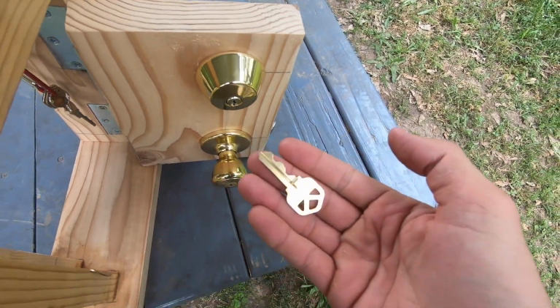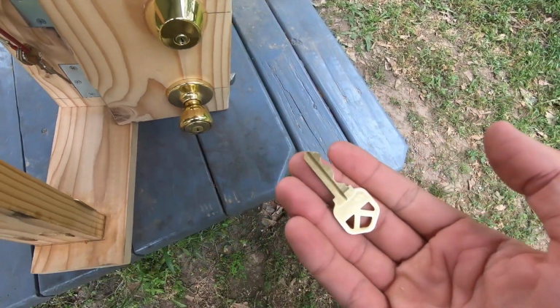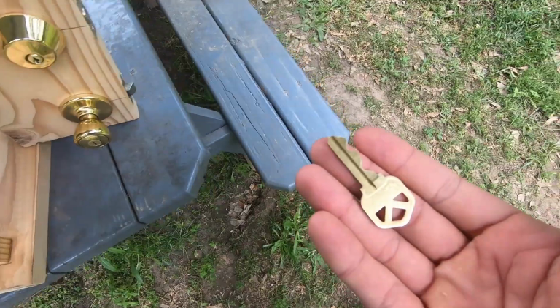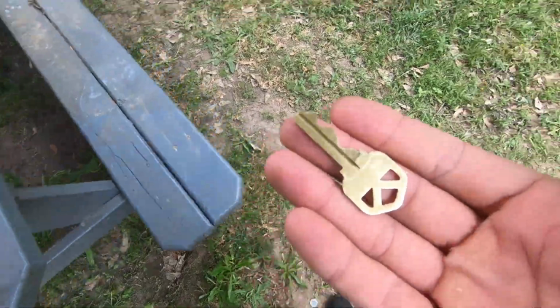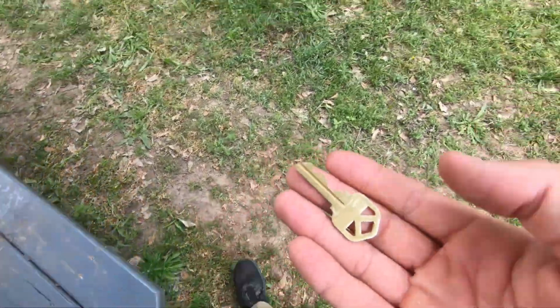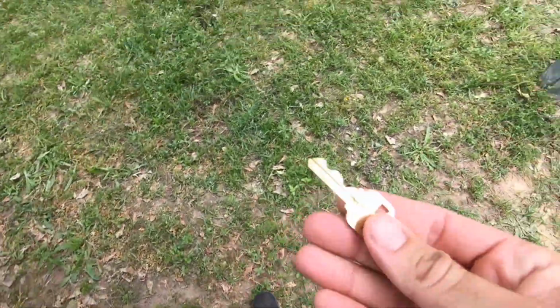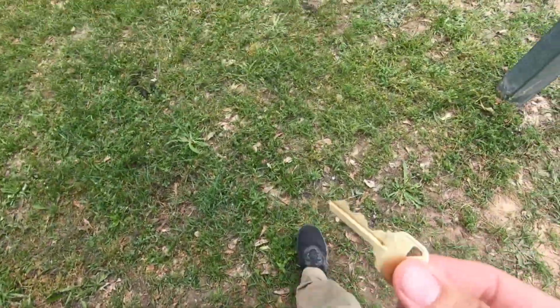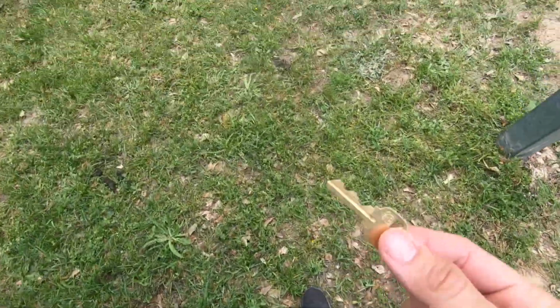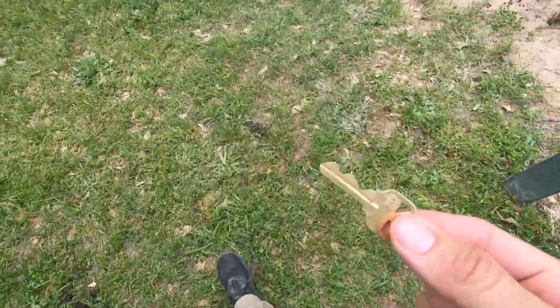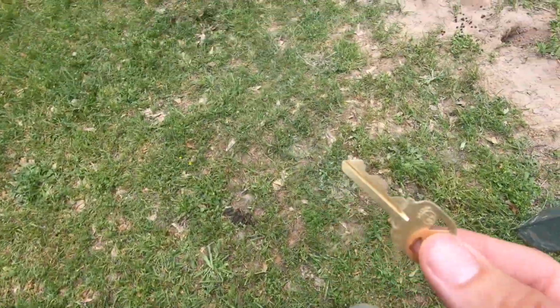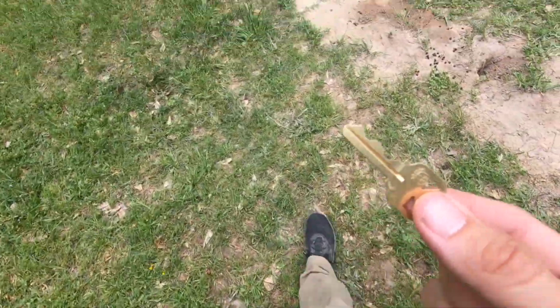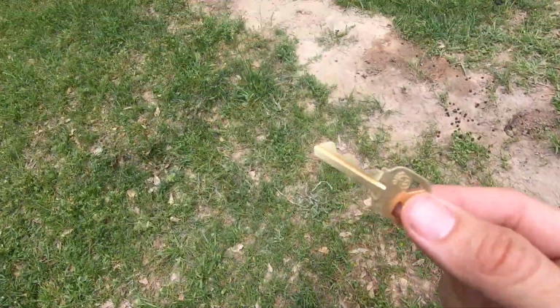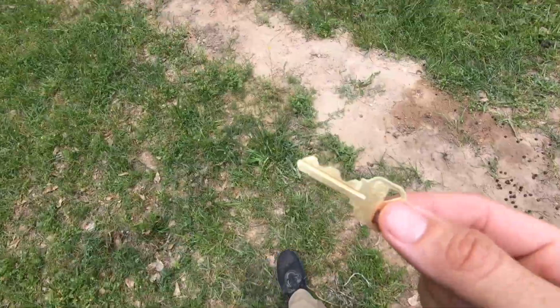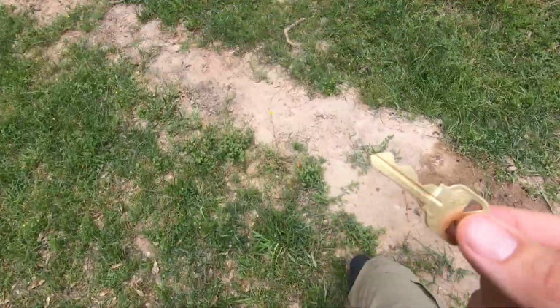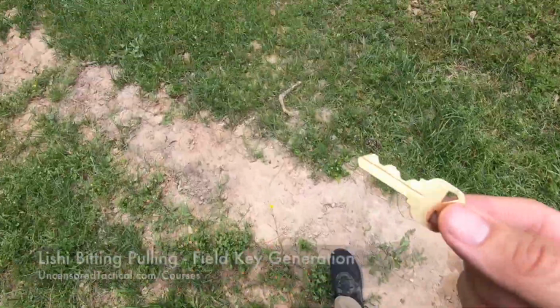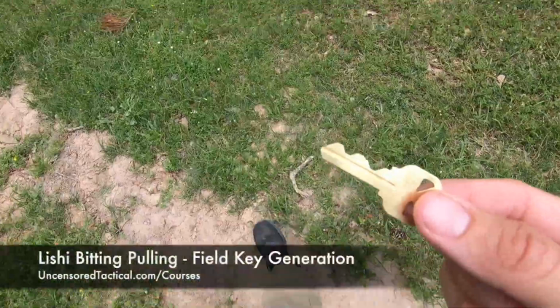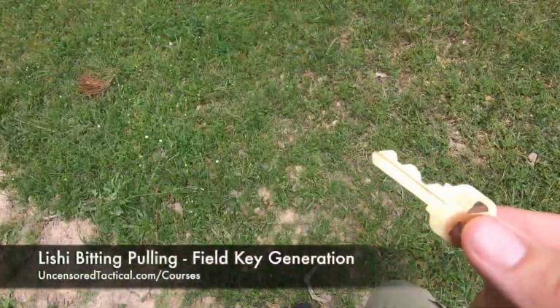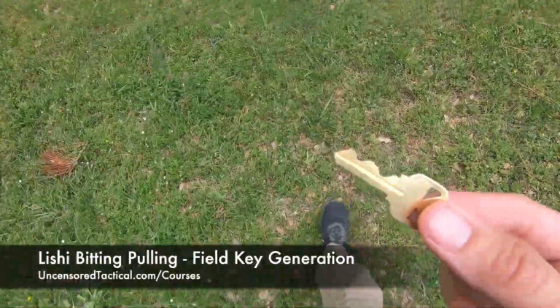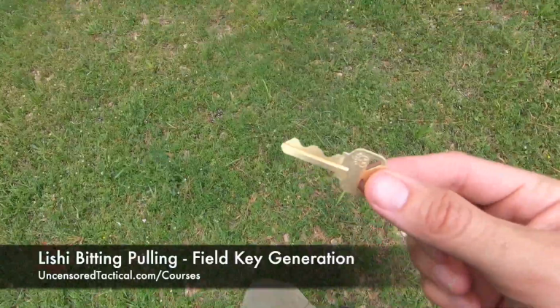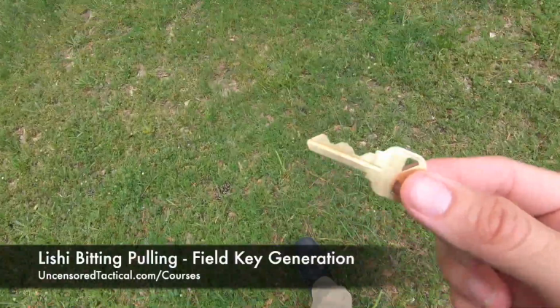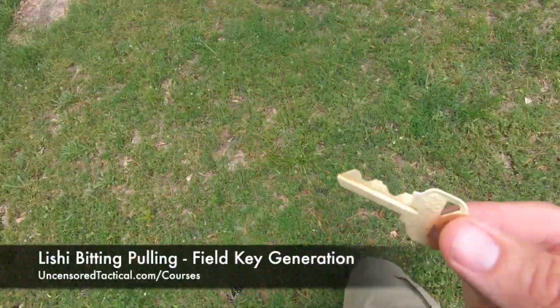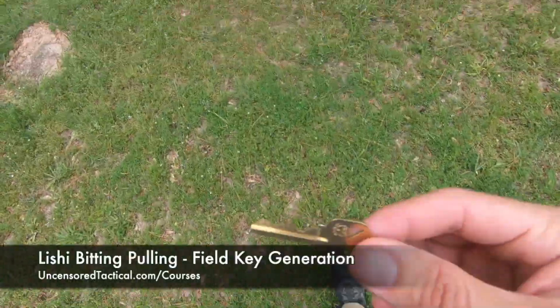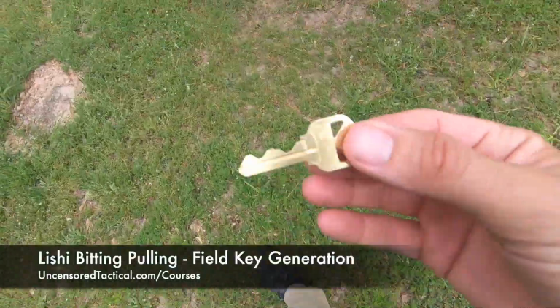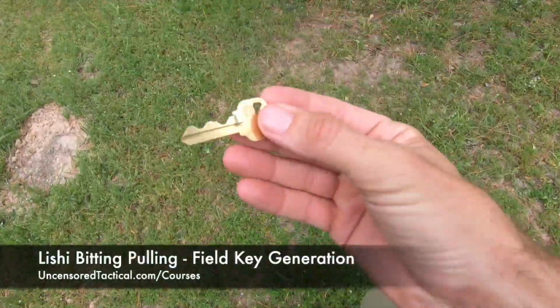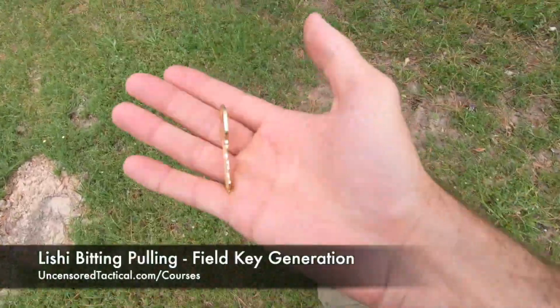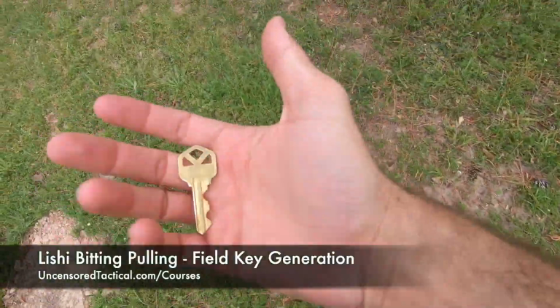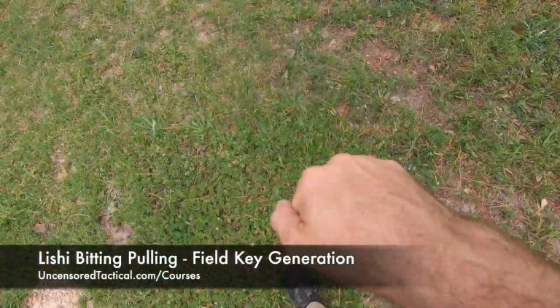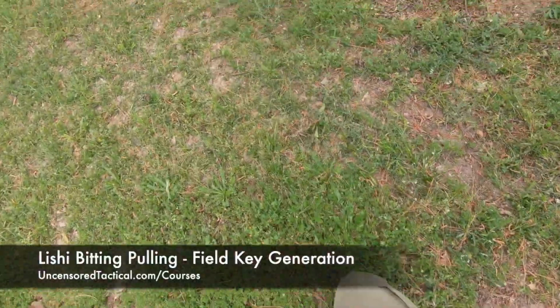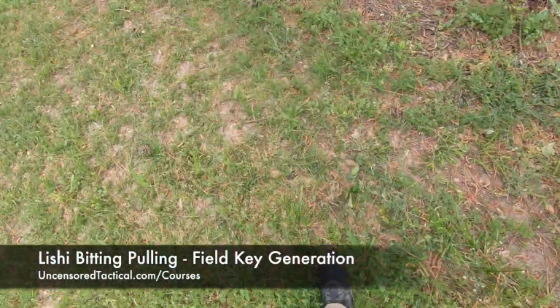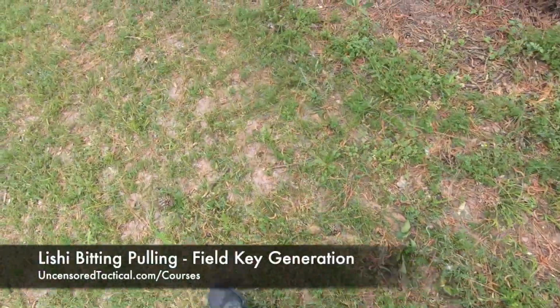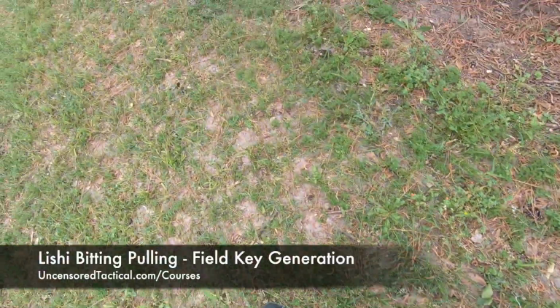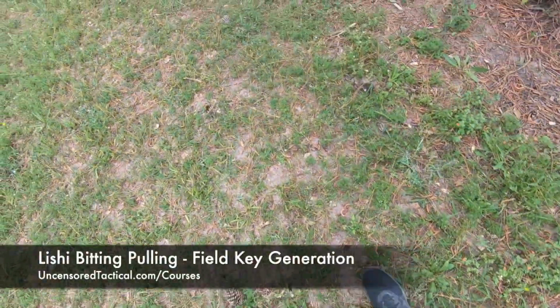Thanks so much for checking us out. Our next advanced course this year in August 2022 is going to be on covert key generation in the field. You can sign up at UncensoredTactical.com/courses — we would love to see you. Thanks so much for checking out our content.